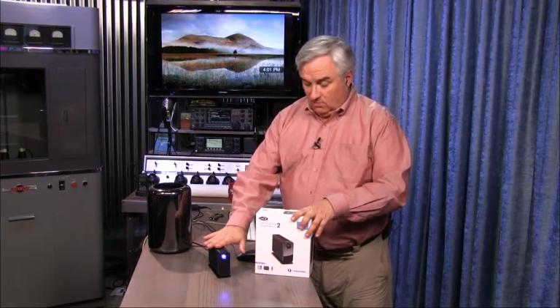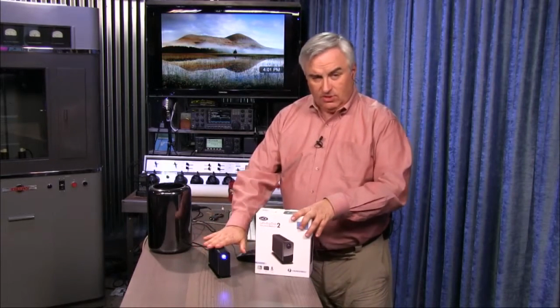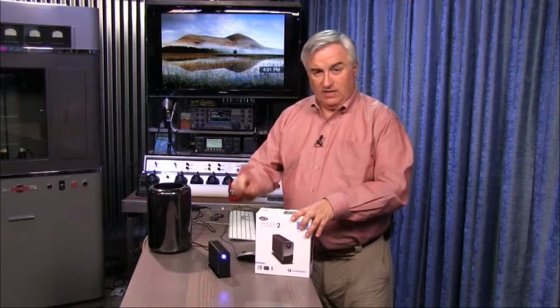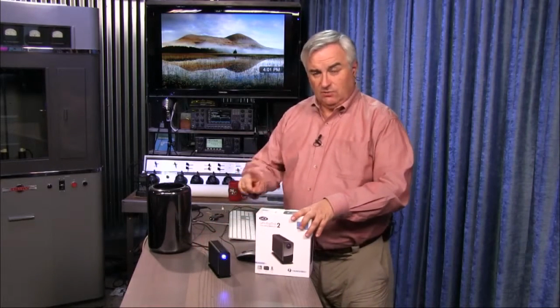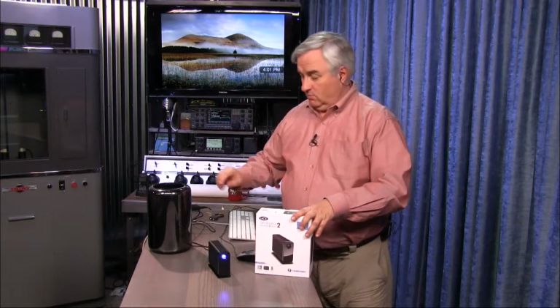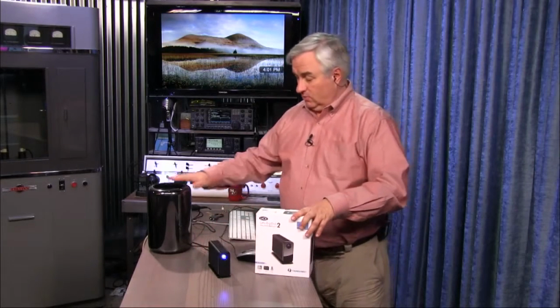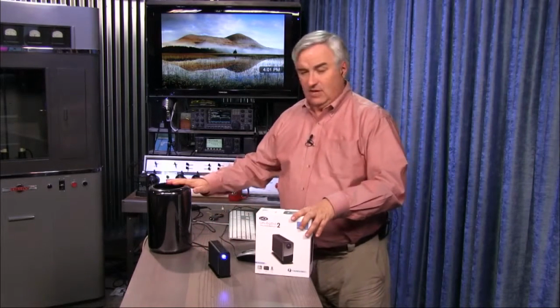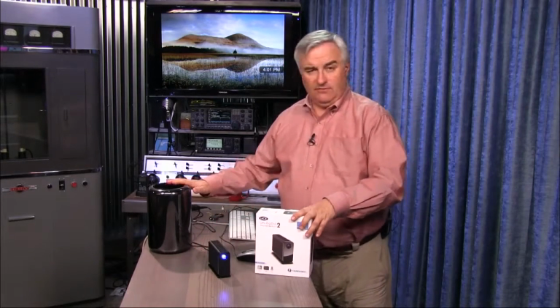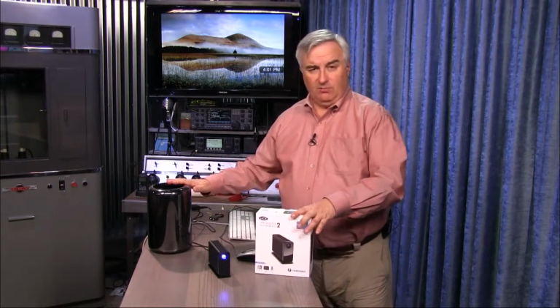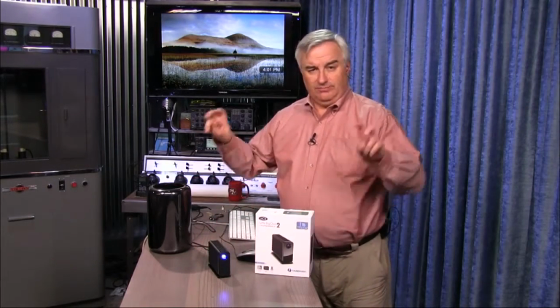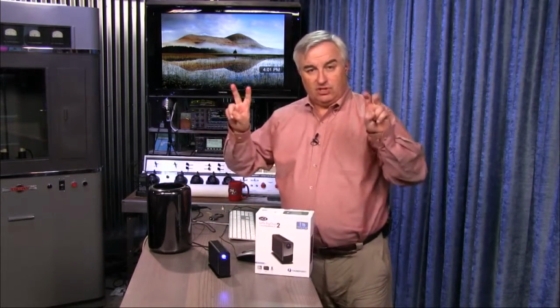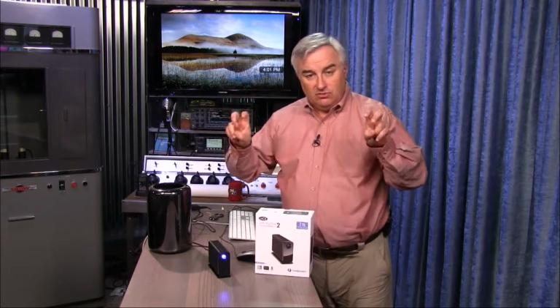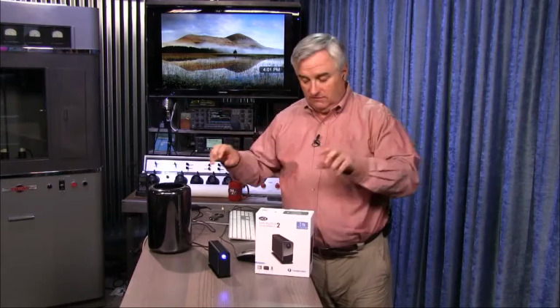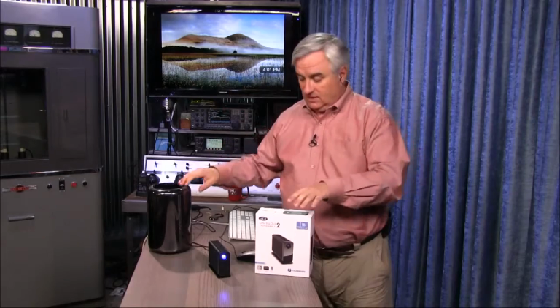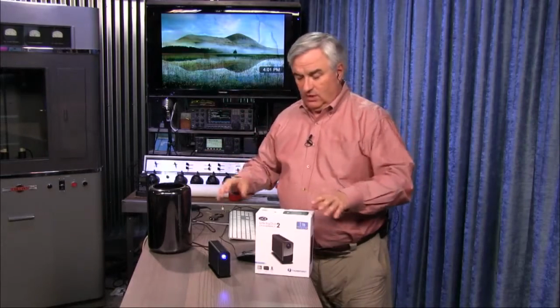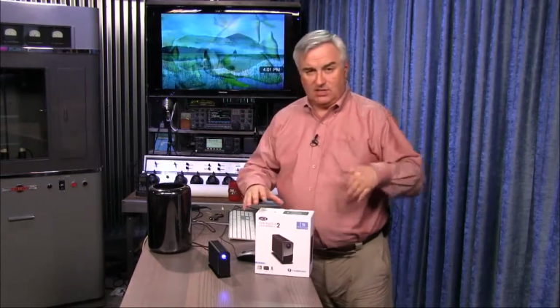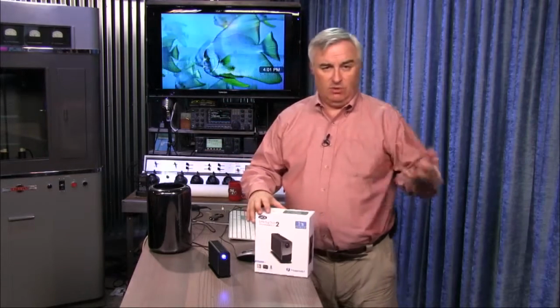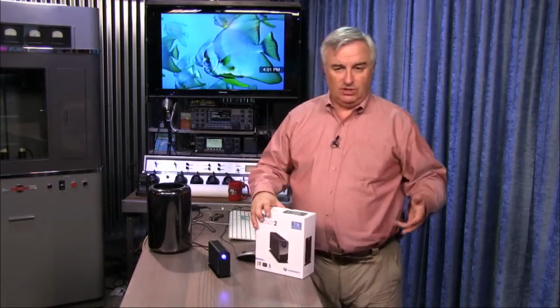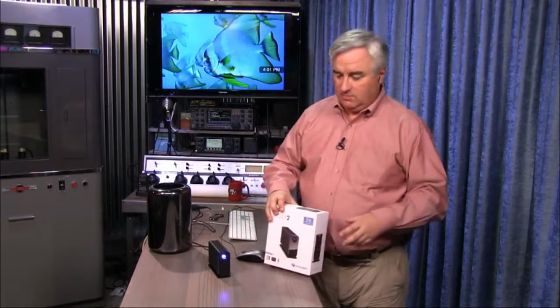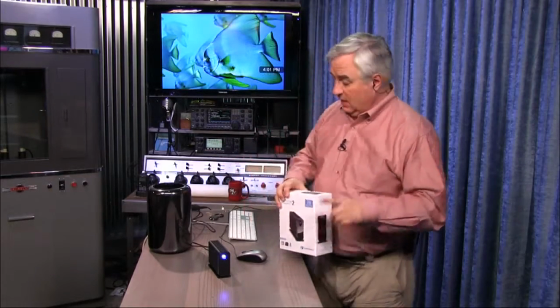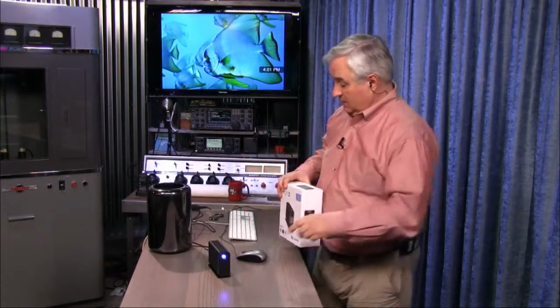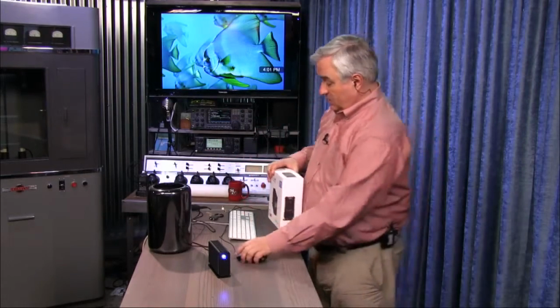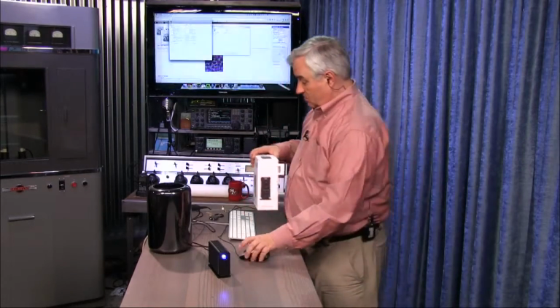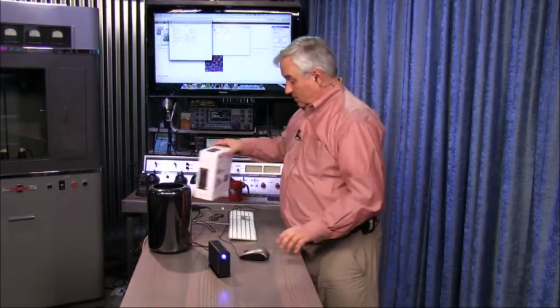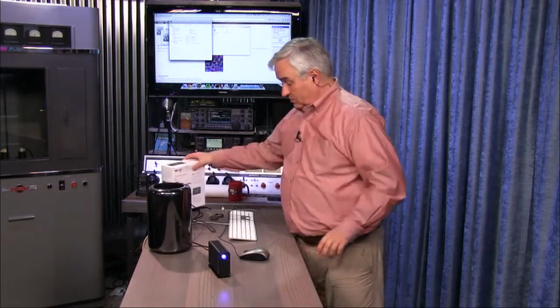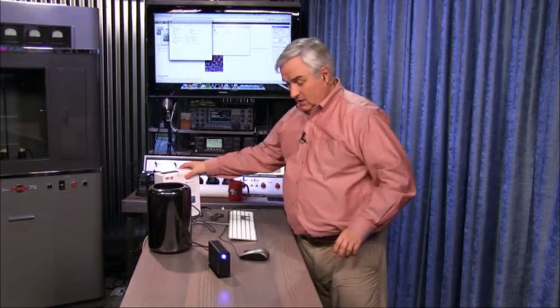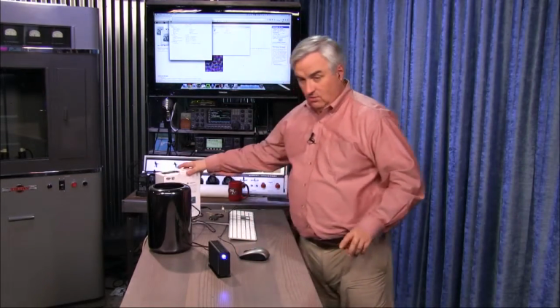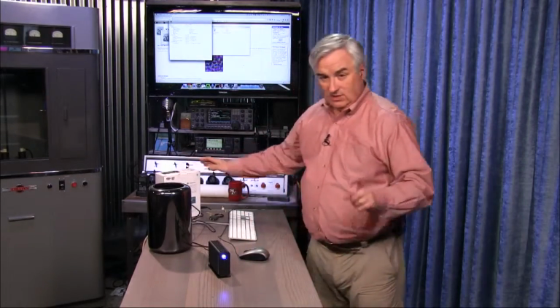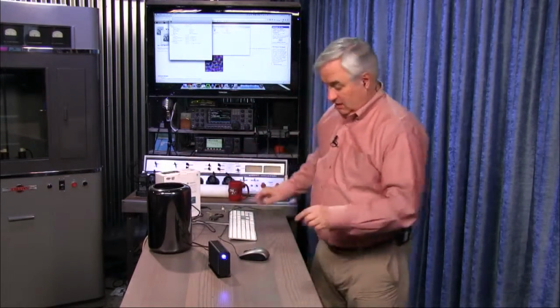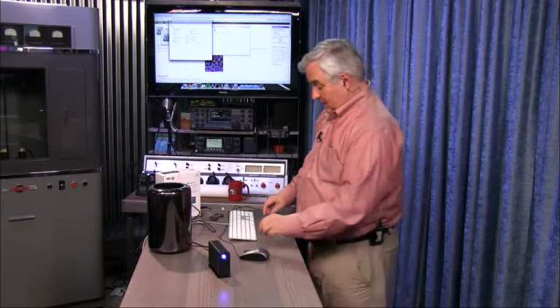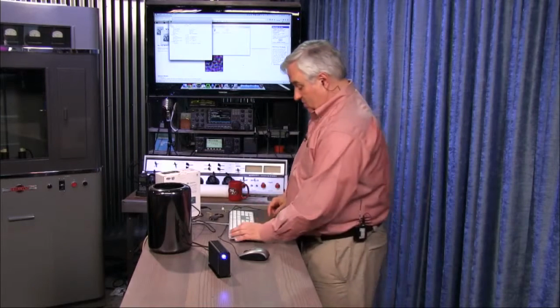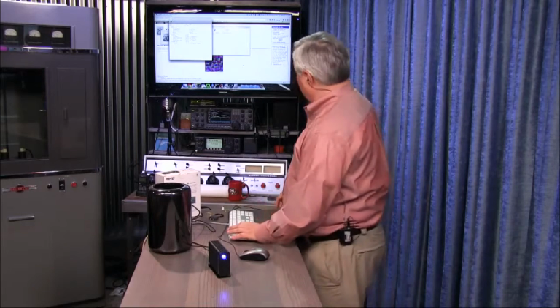It's Thunderbolt 2, and it's true Thunderbolt 2. I have a number of Thunderbolt 2 devices that are really just Thunderbolt 2 USB. This is actually true Thunderbolt 2. And I'll tell you, it is so fast.